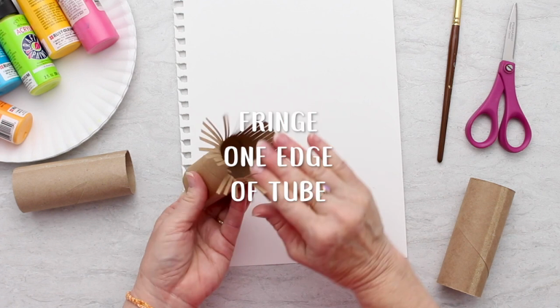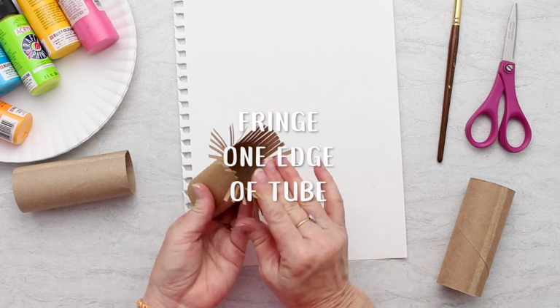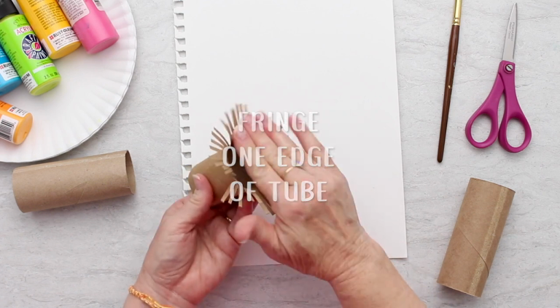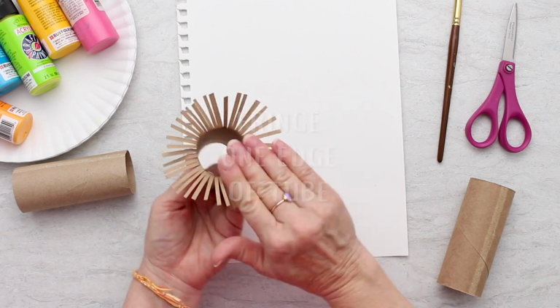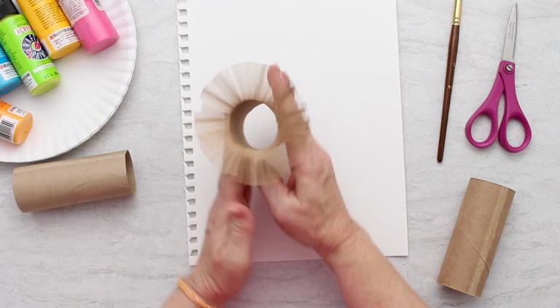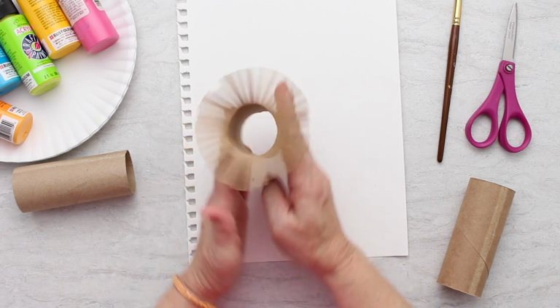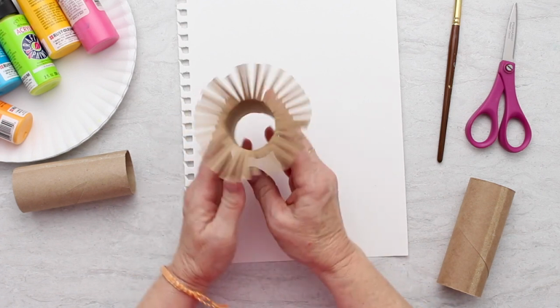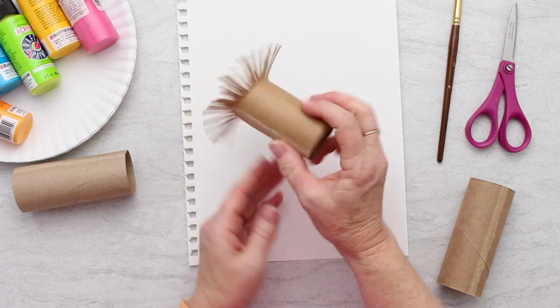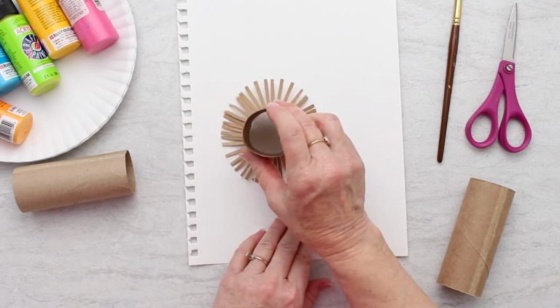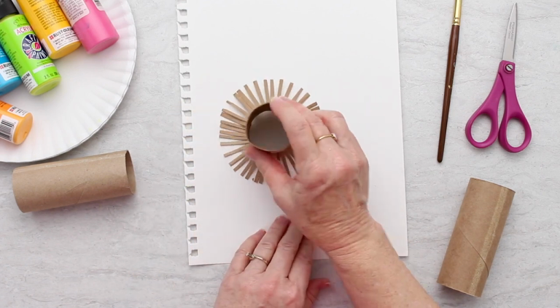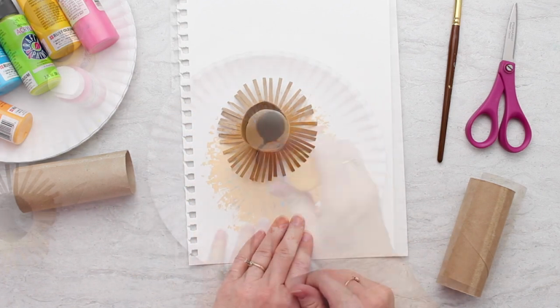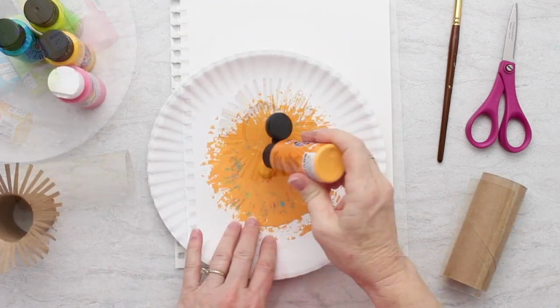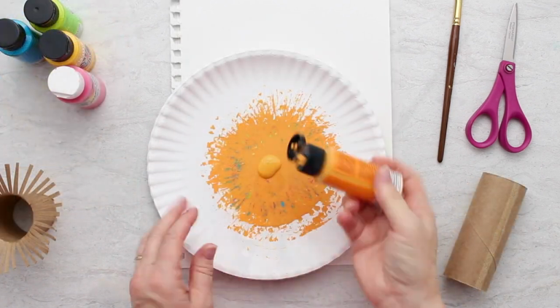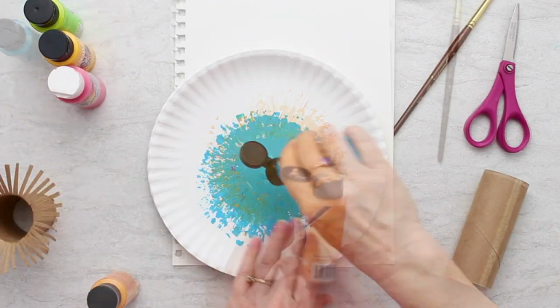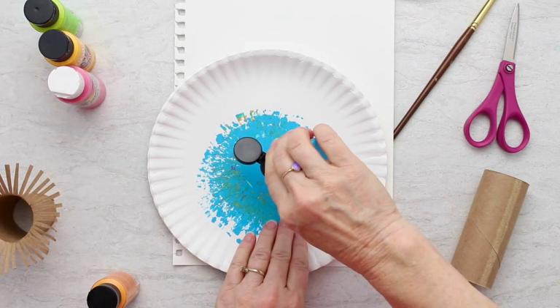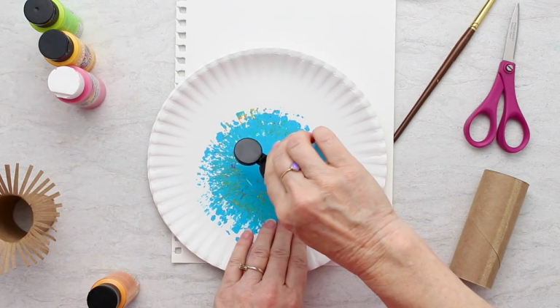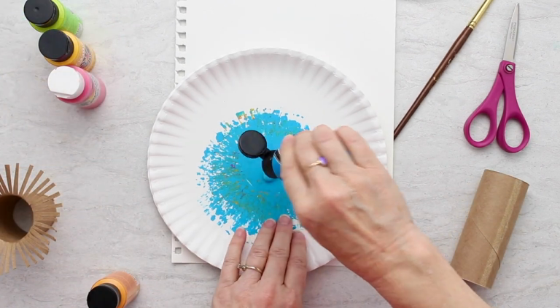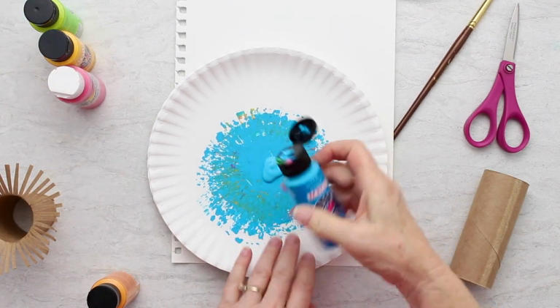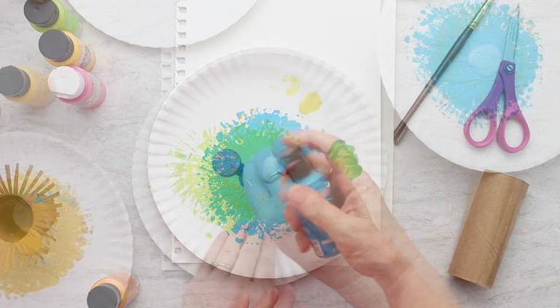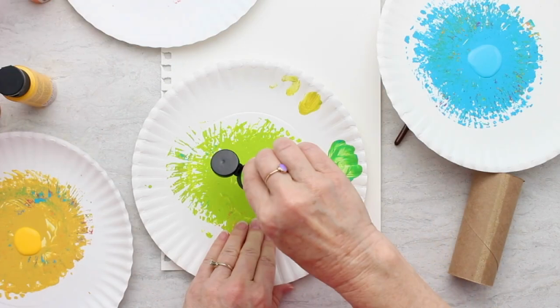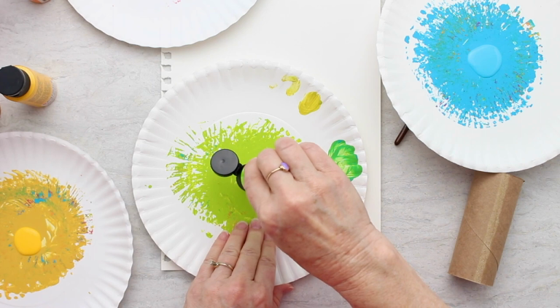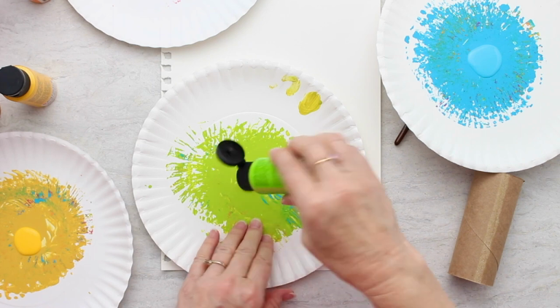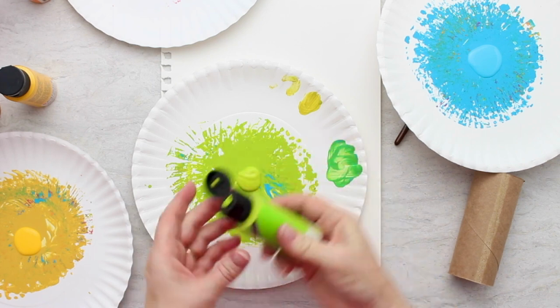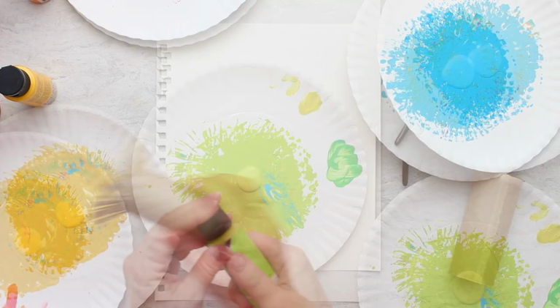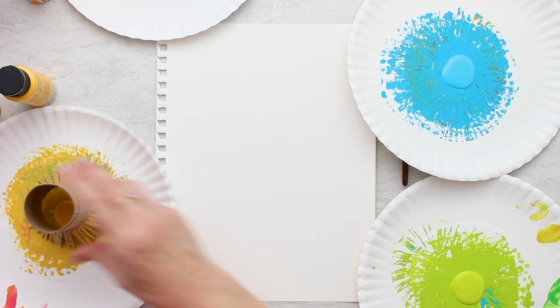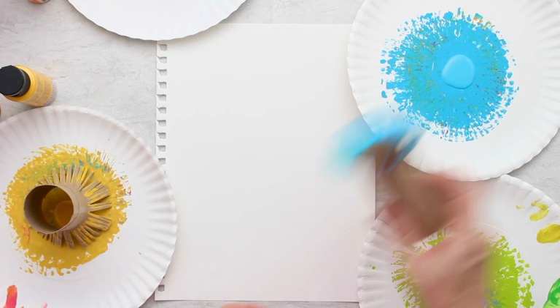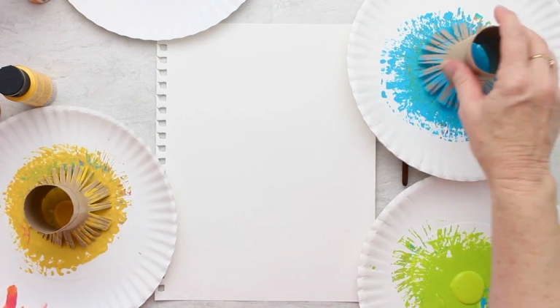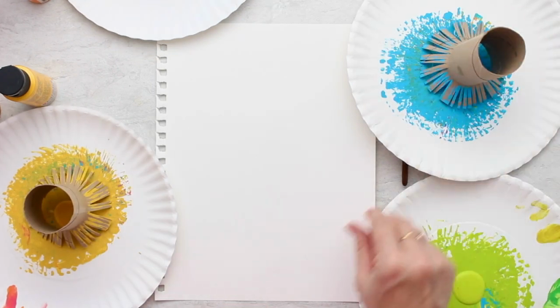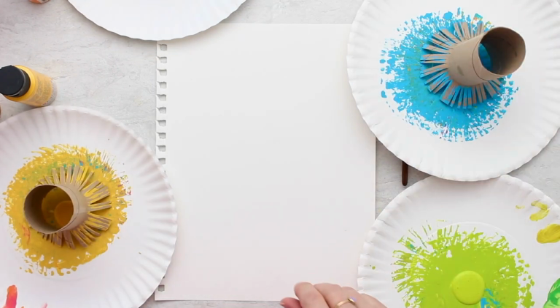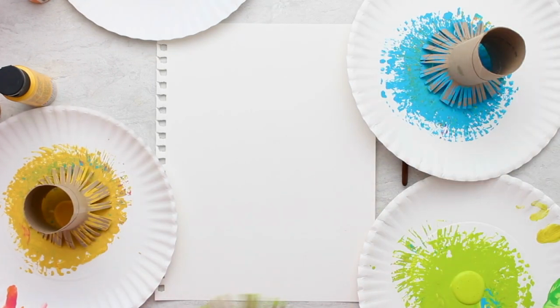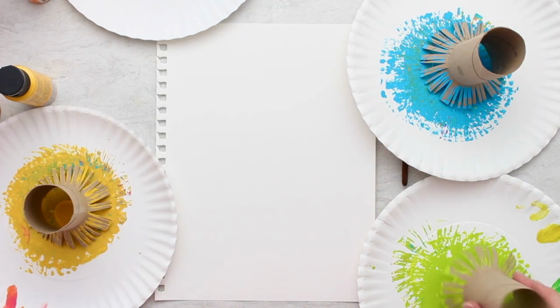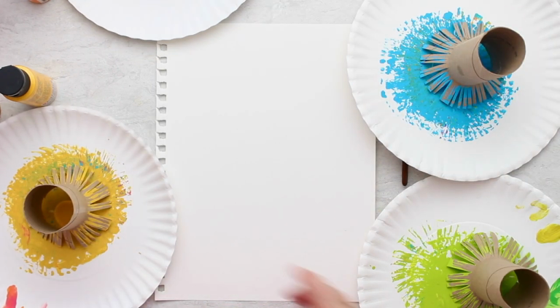You fringe them by clipping them up around one edge, very close together if you can. Then dollop some paint, one paint color to each paper plate.